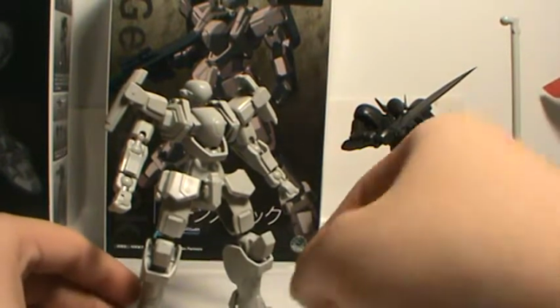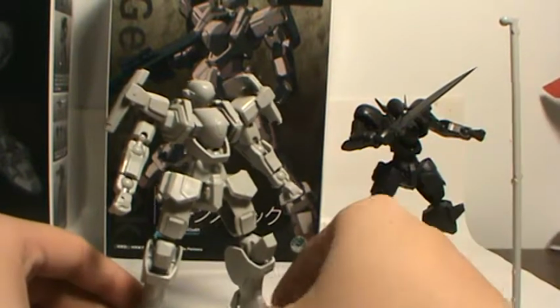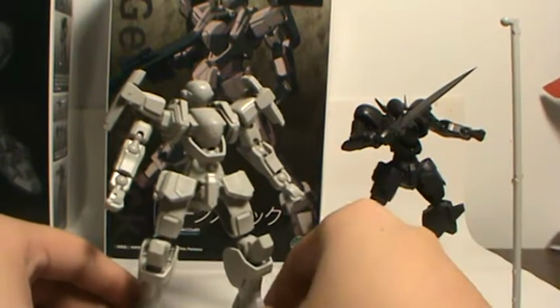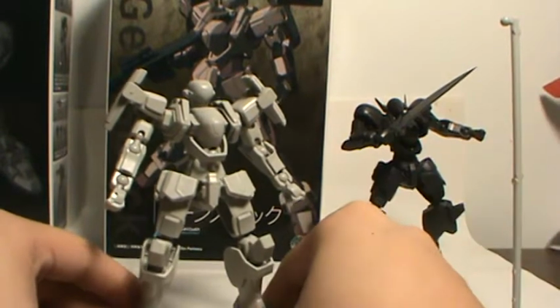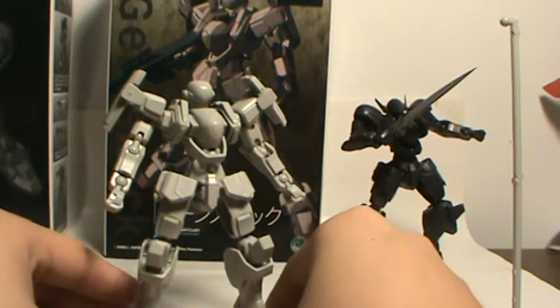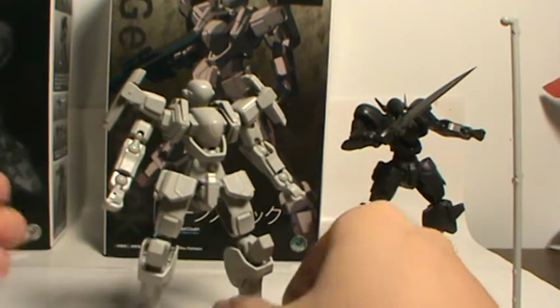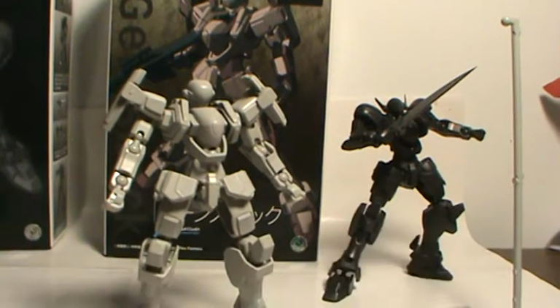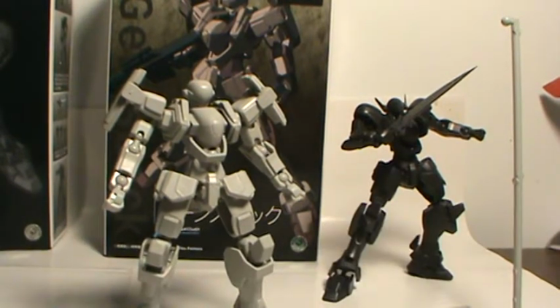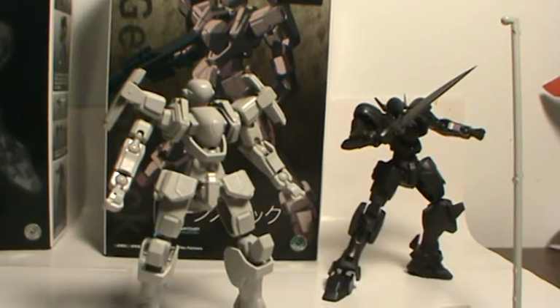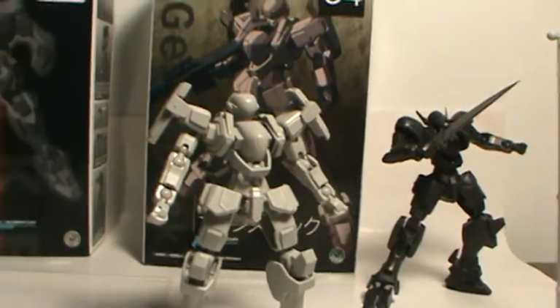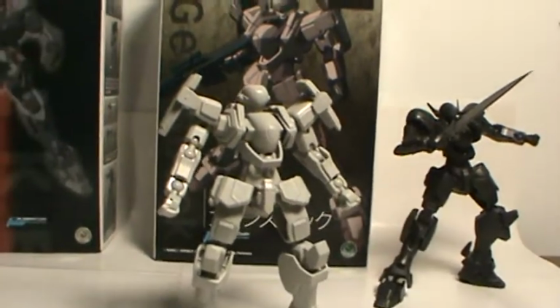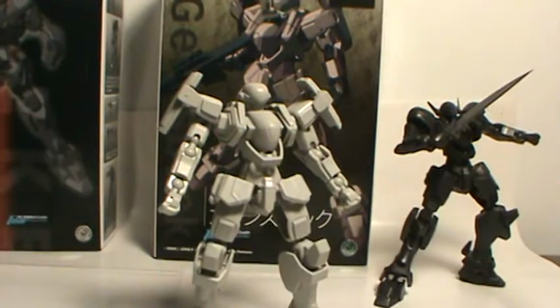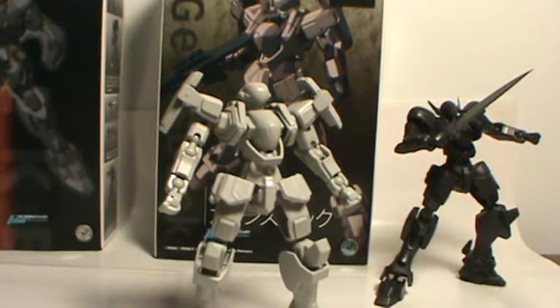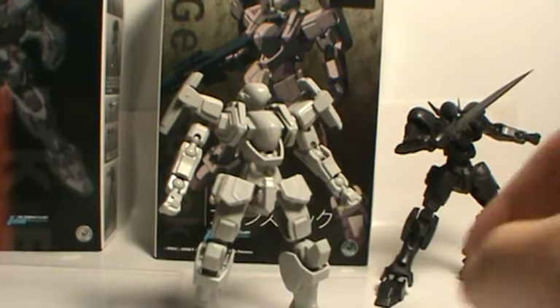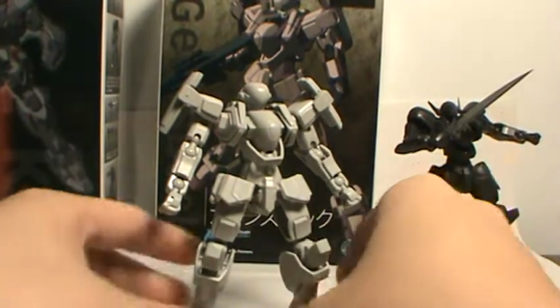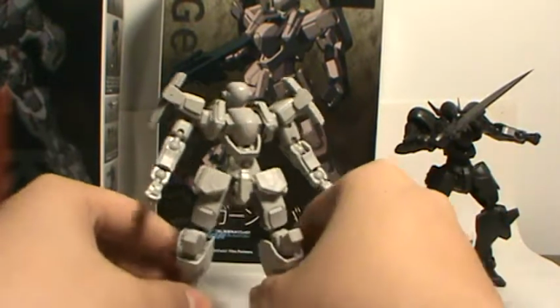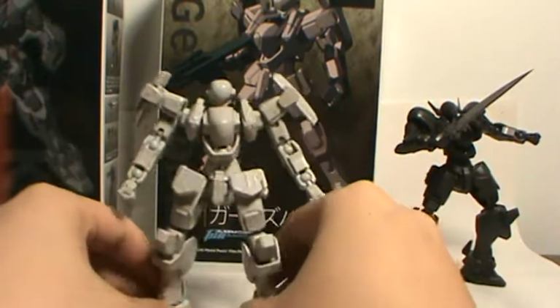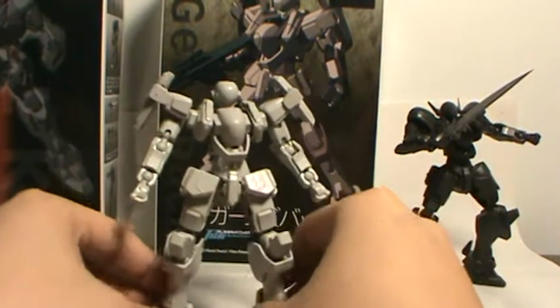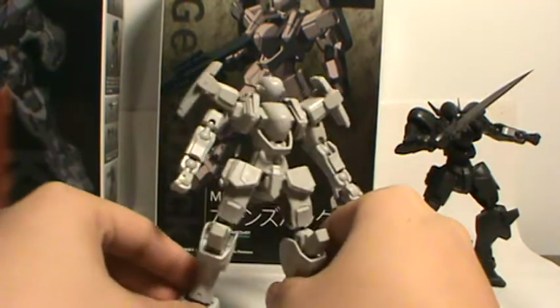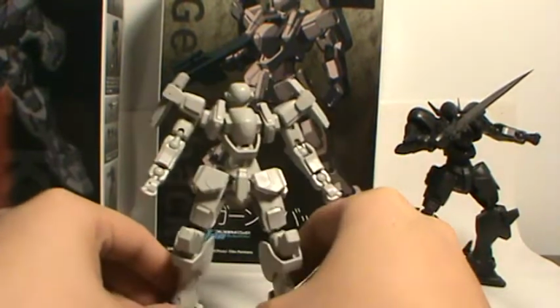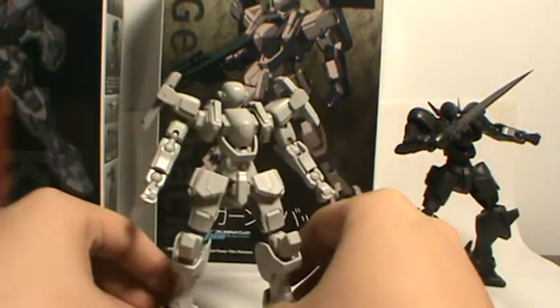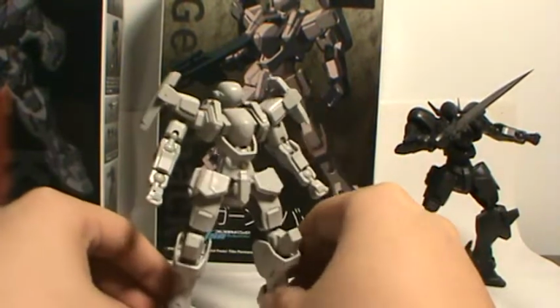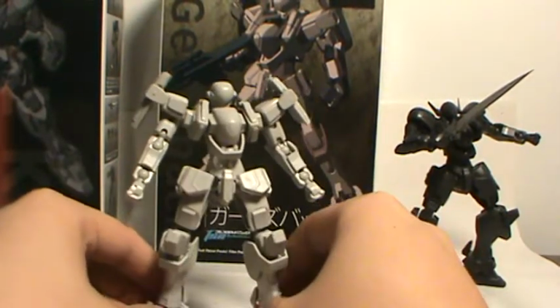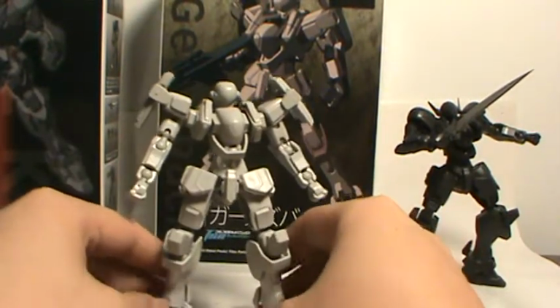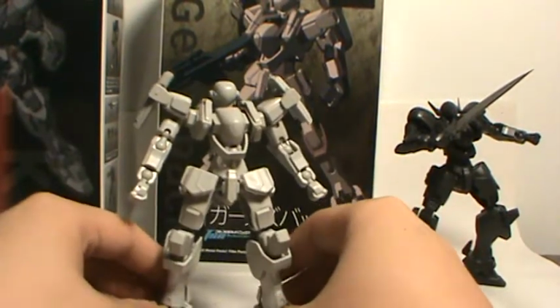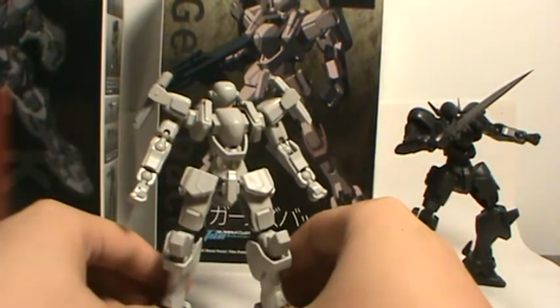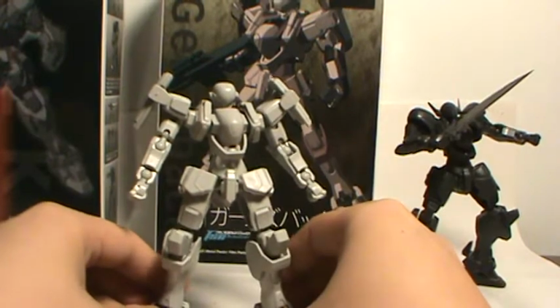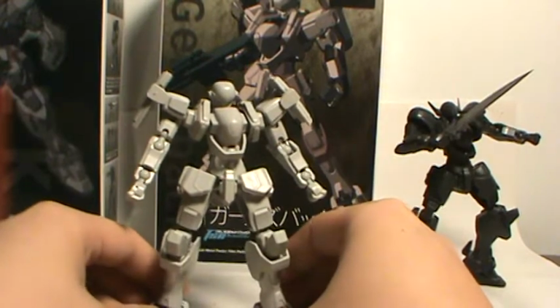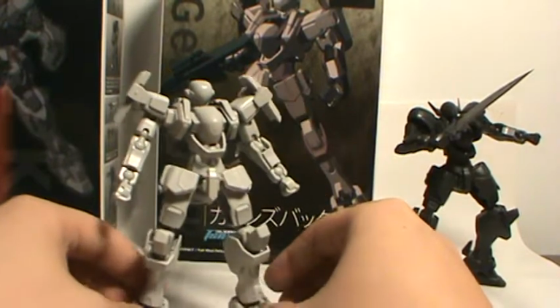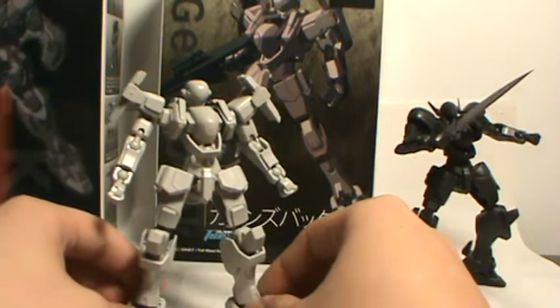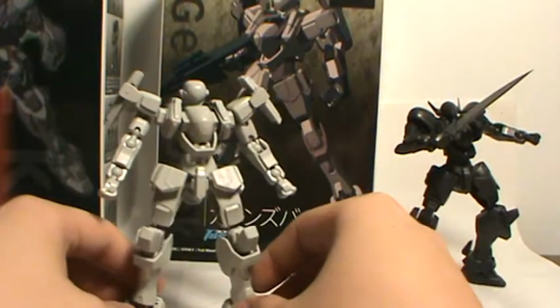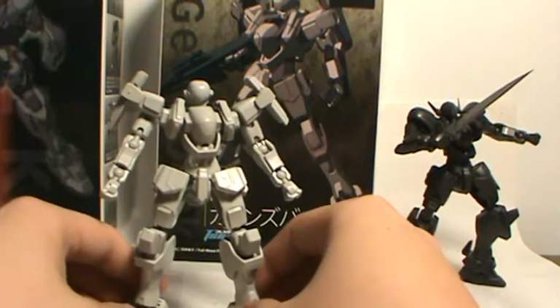Hey there YouTube, this is EliteMaster bringing you another video review. This time I'll be looking at the Mold Lock M9 Gernsbeck from Full Metal Panic: The Second Raid.